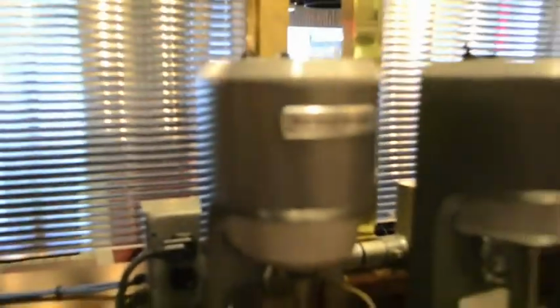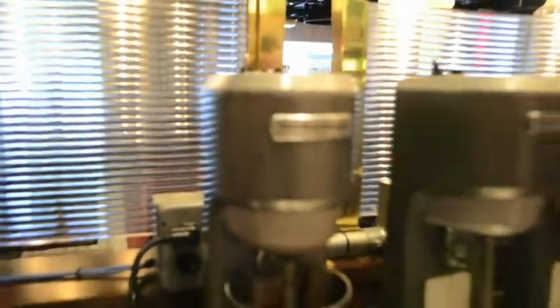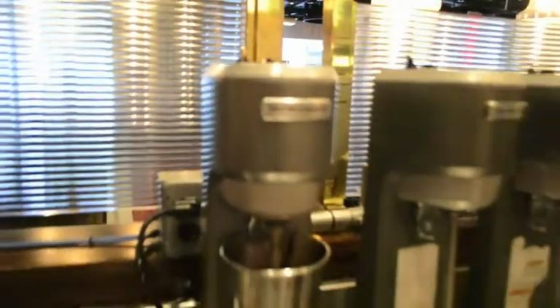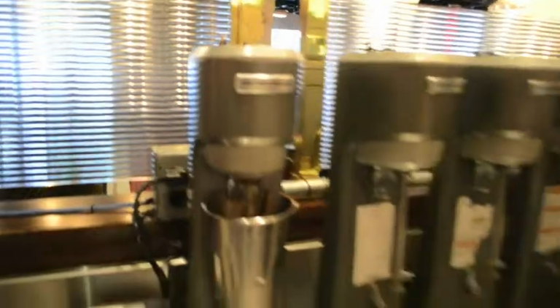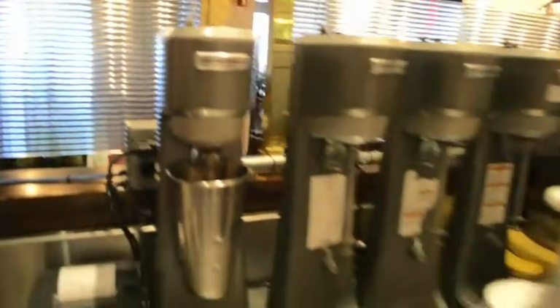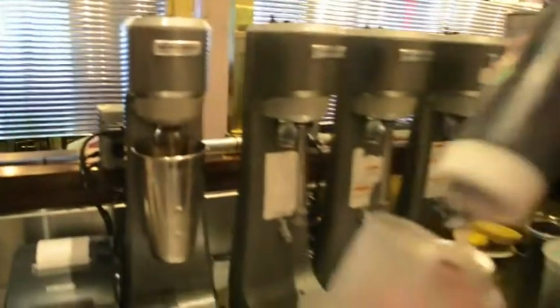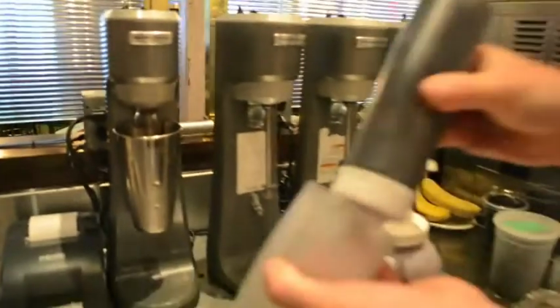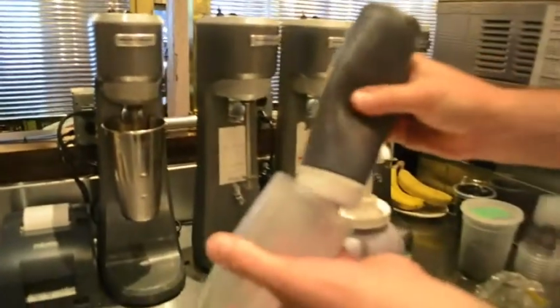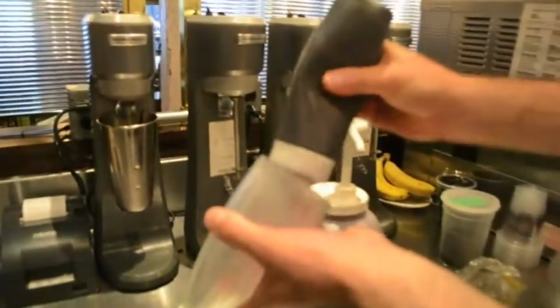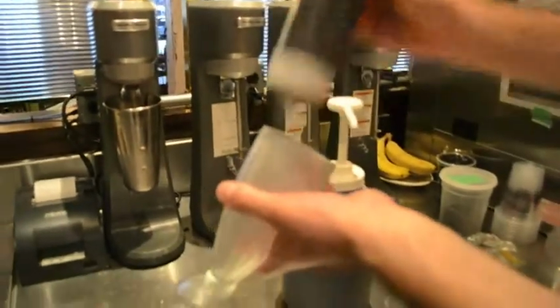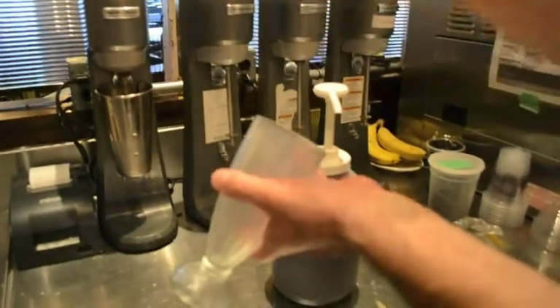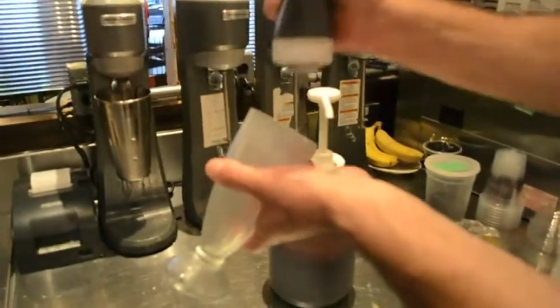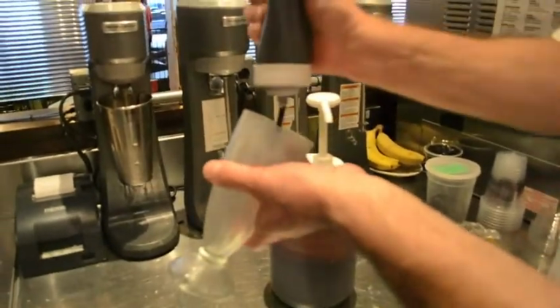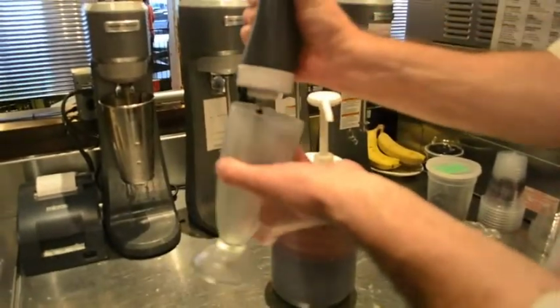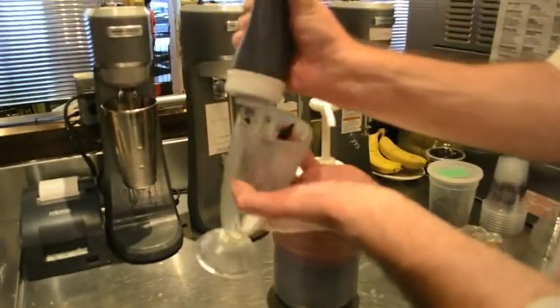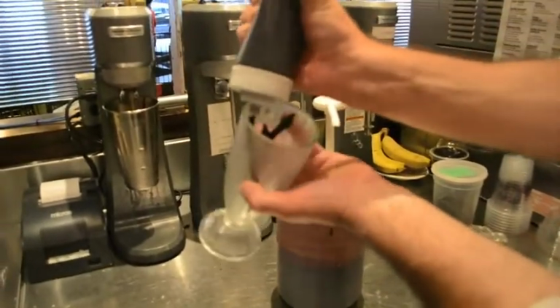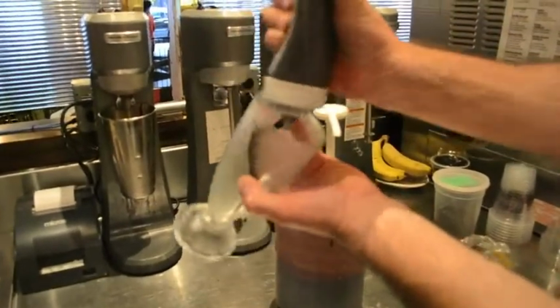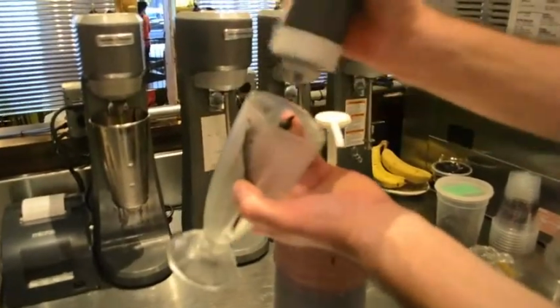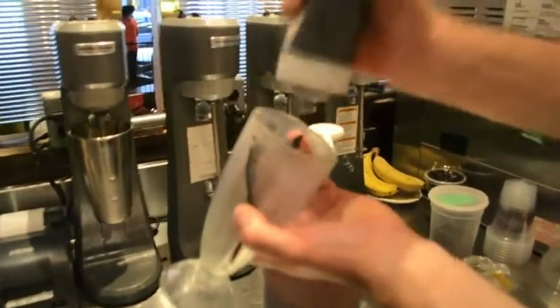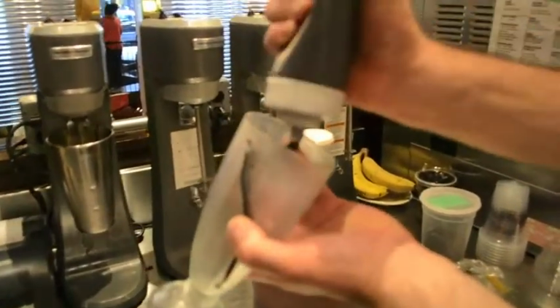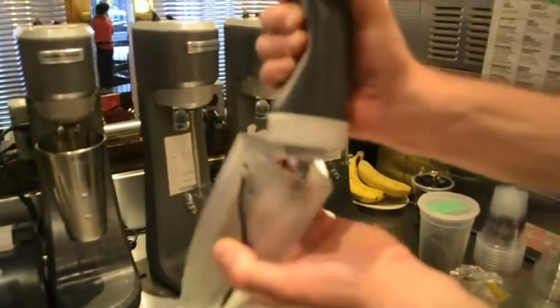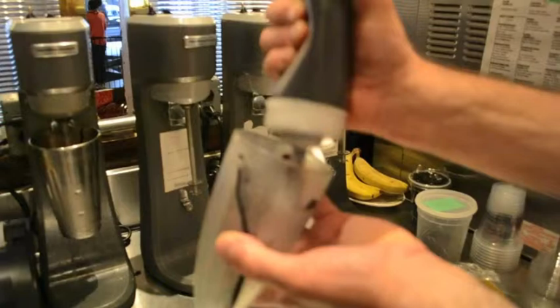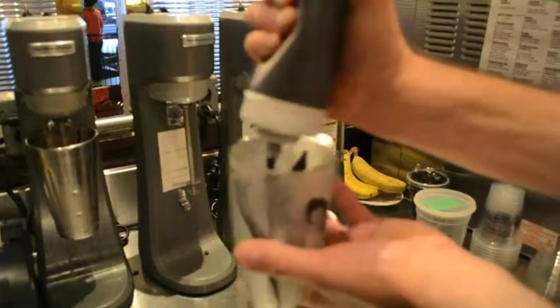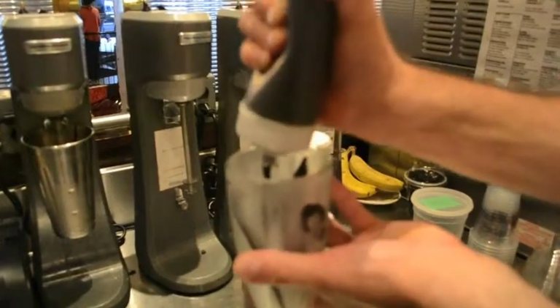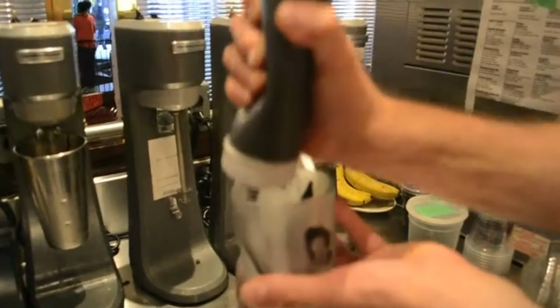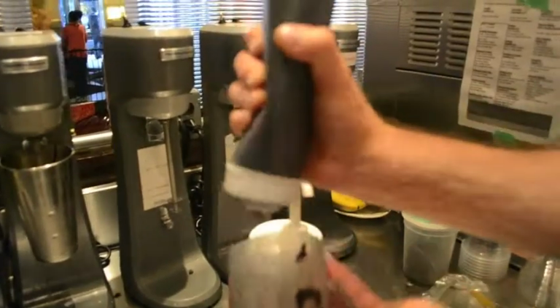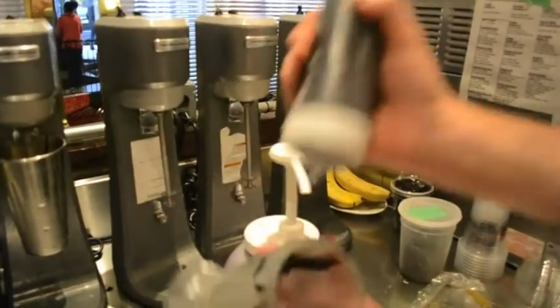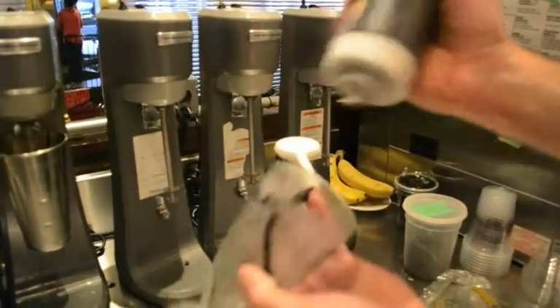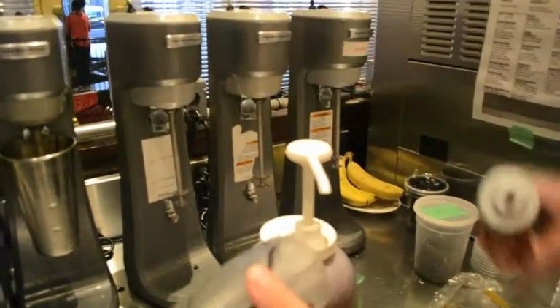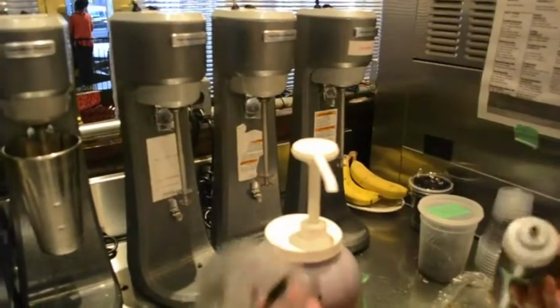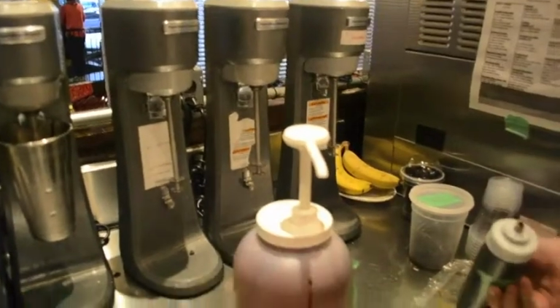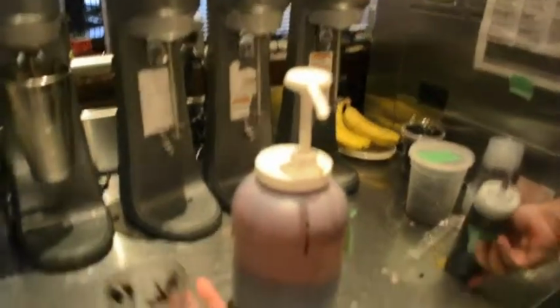We're actually going to put a little fudge around our glass, just going to coat the sides of our glass with a little fudge.